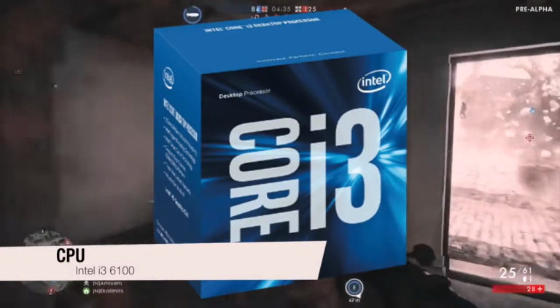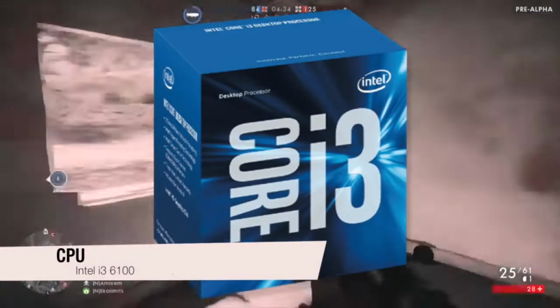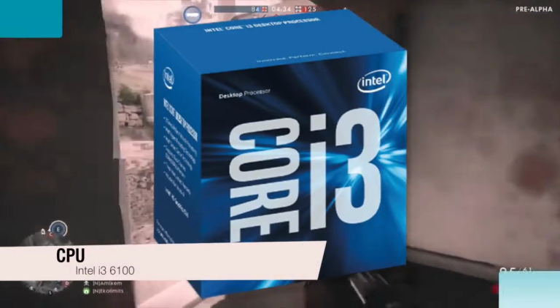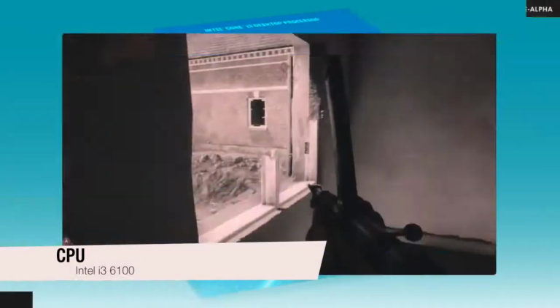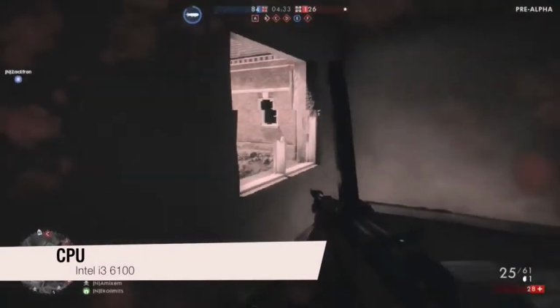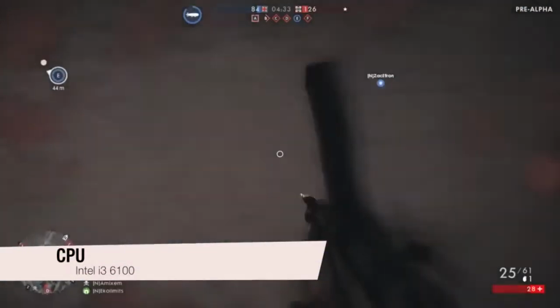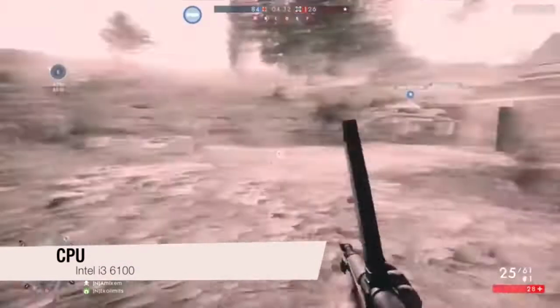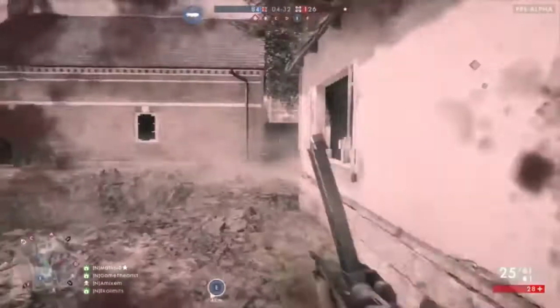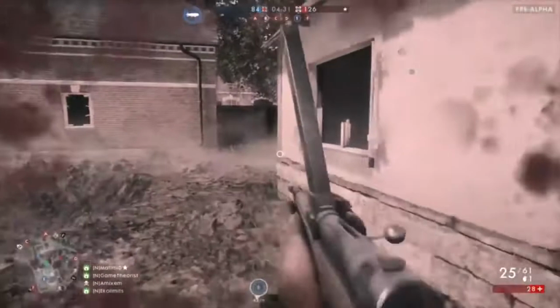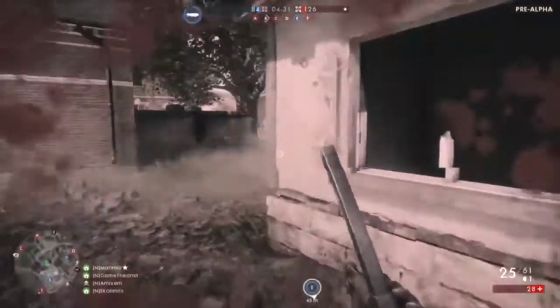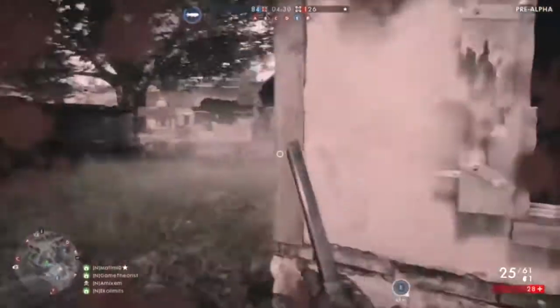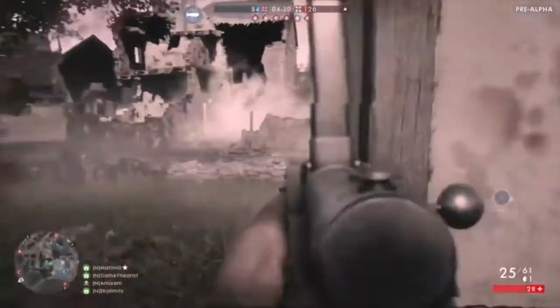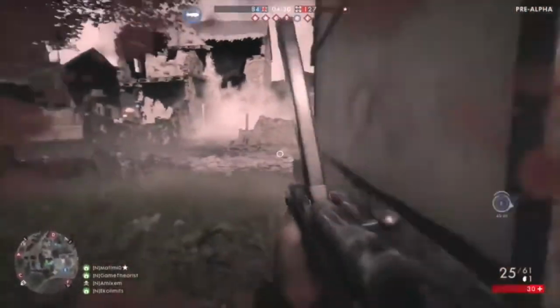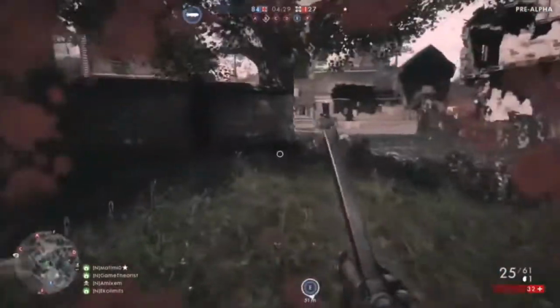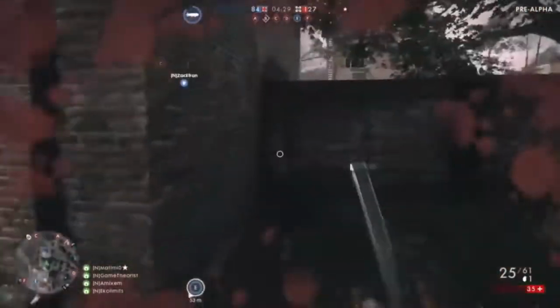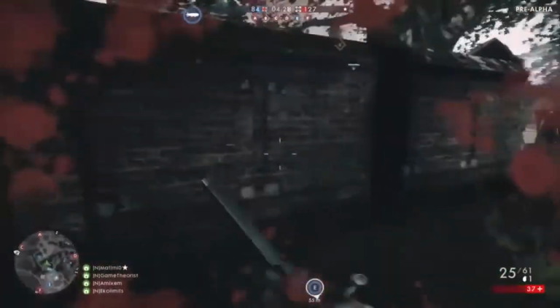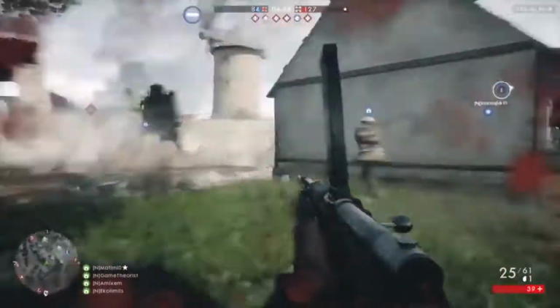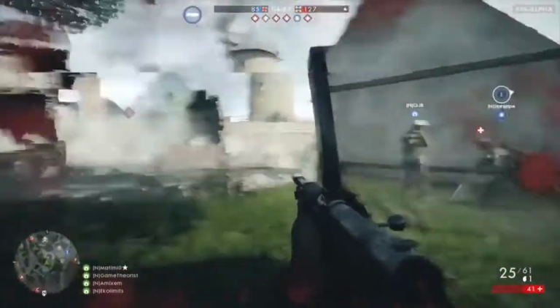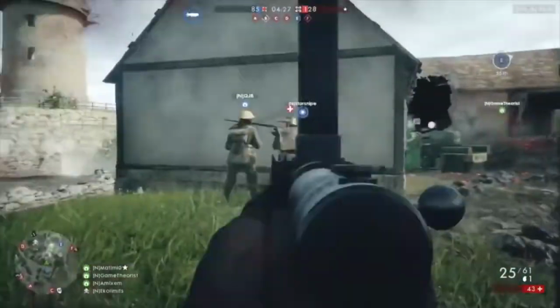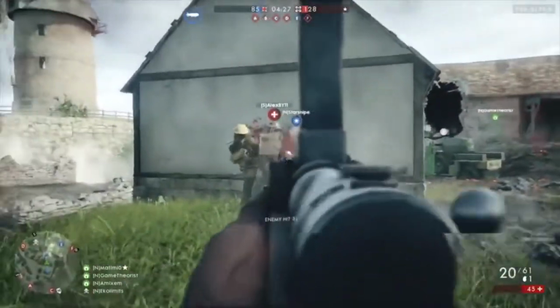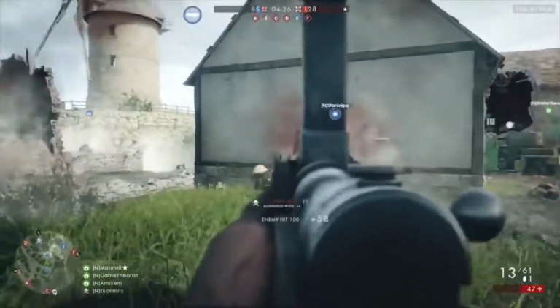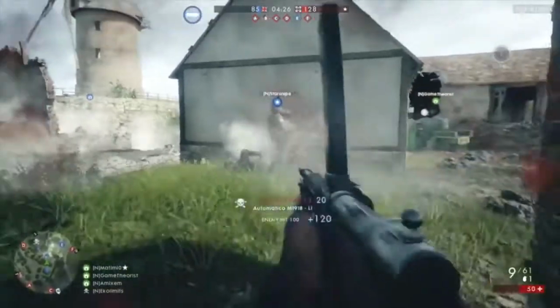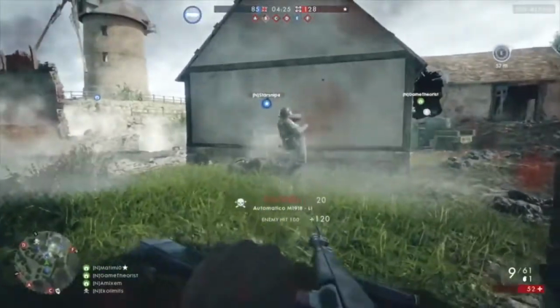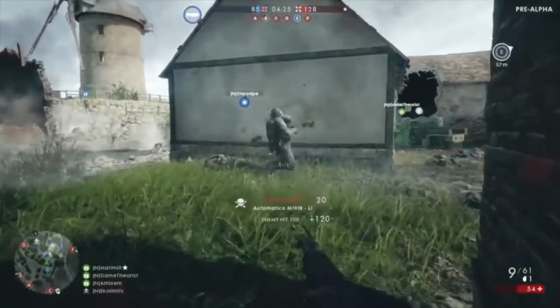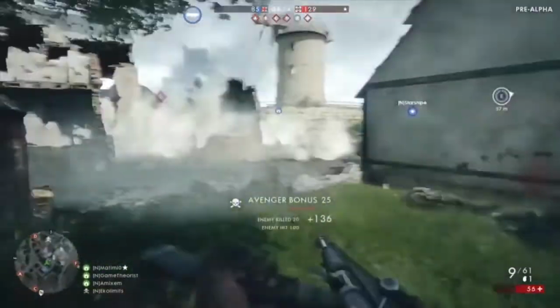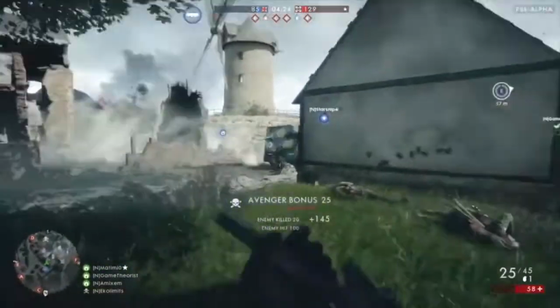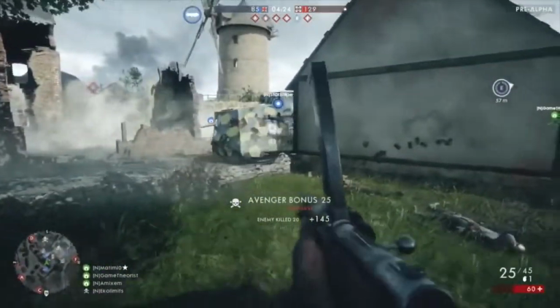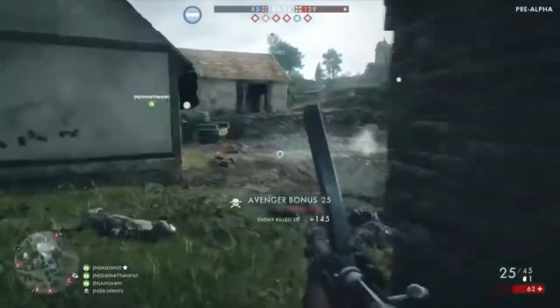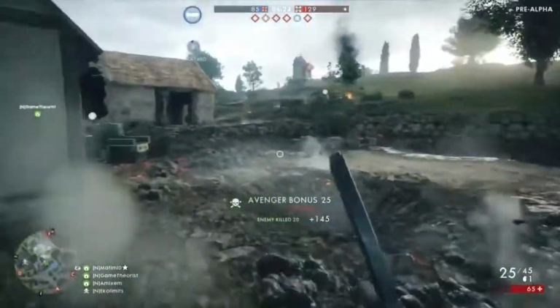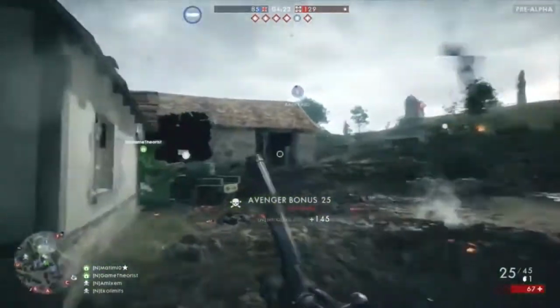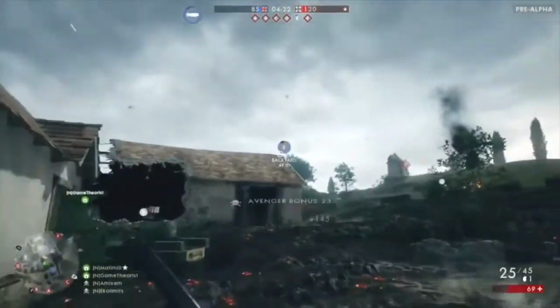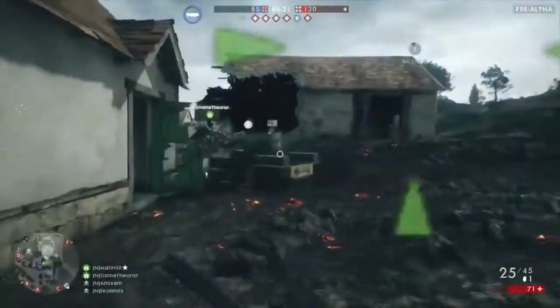This will be the Intel Core i3-6100 processor. Though it's a dual core, it can actually handle games very nicely due to hyperthreading acting like a quad core CPU. This should be fine in any game and won't bottleneck the graphics card.